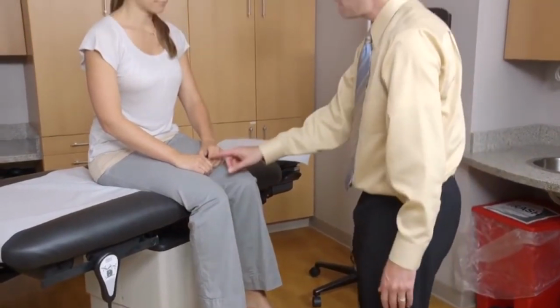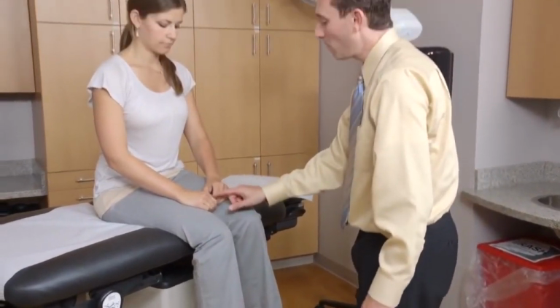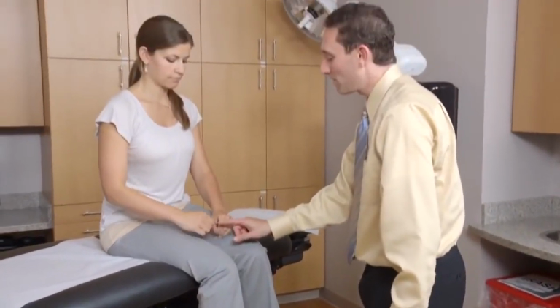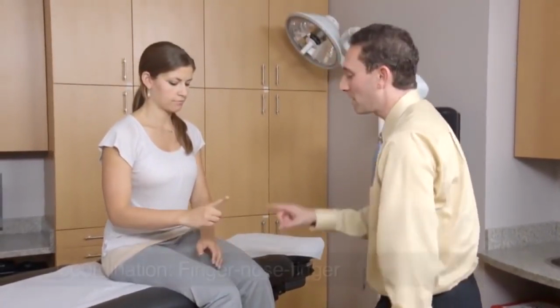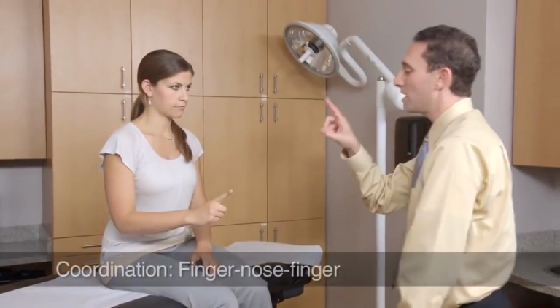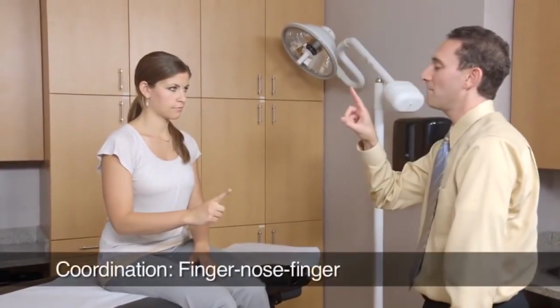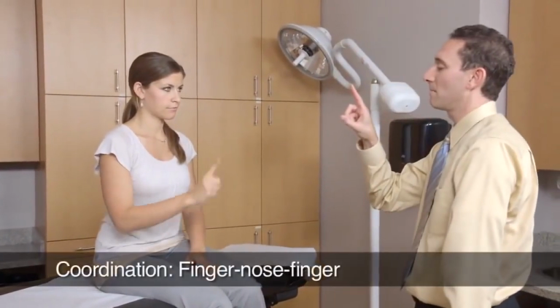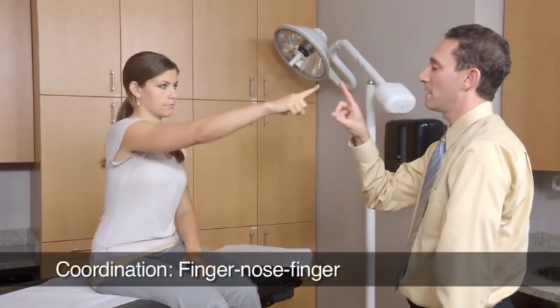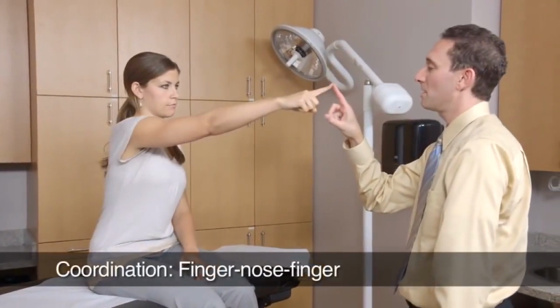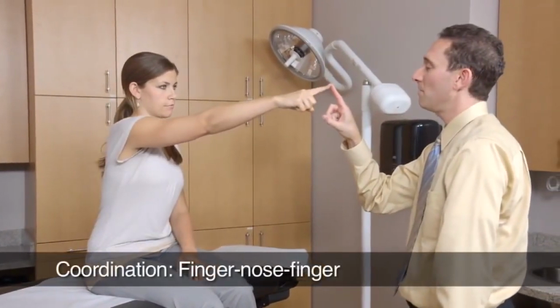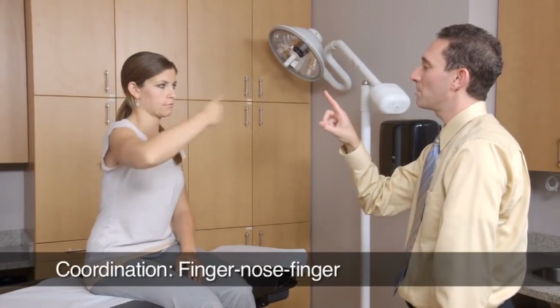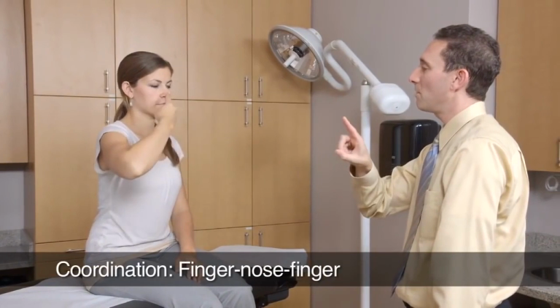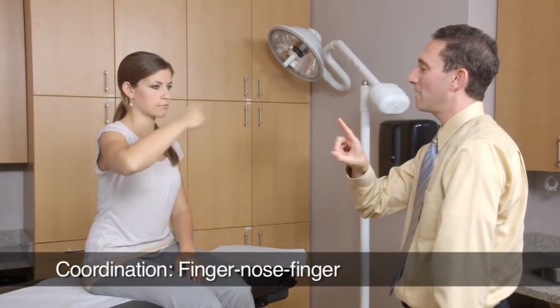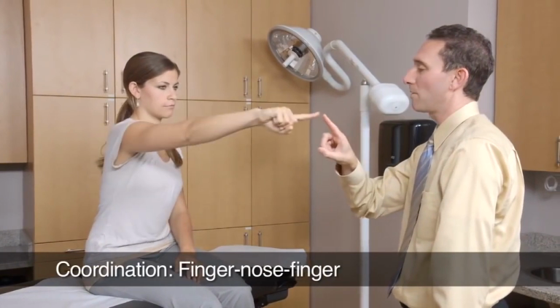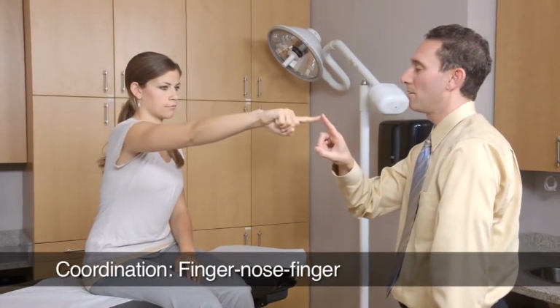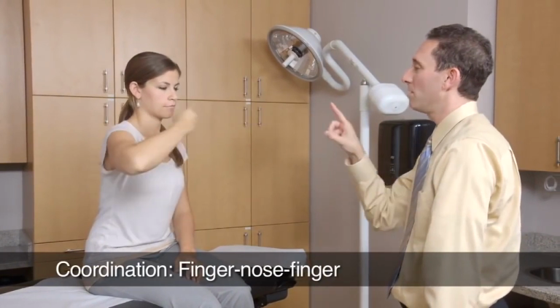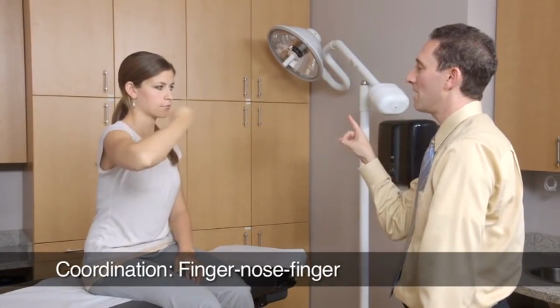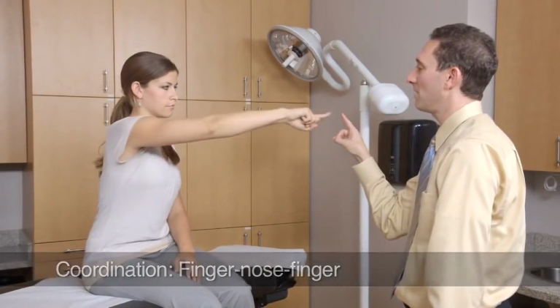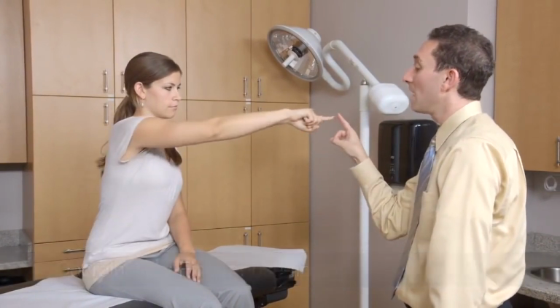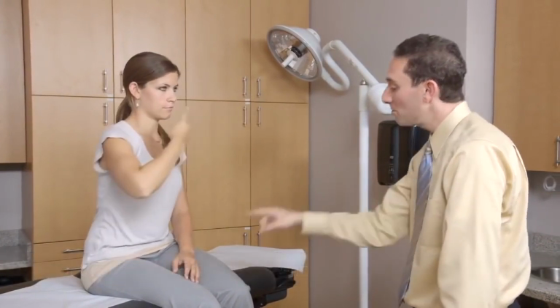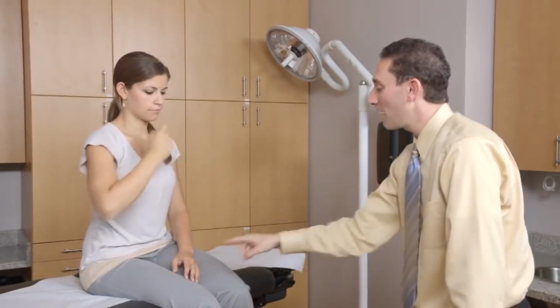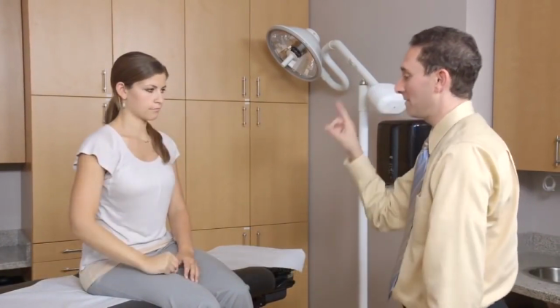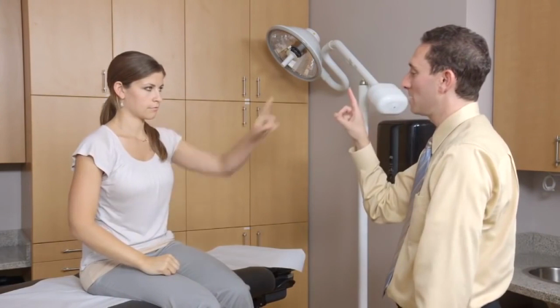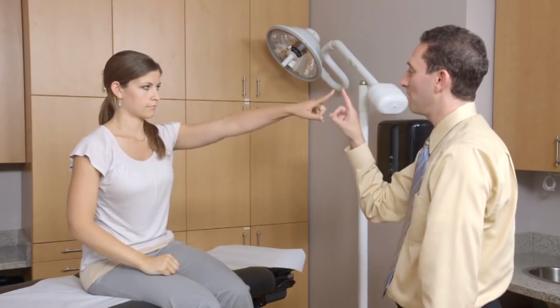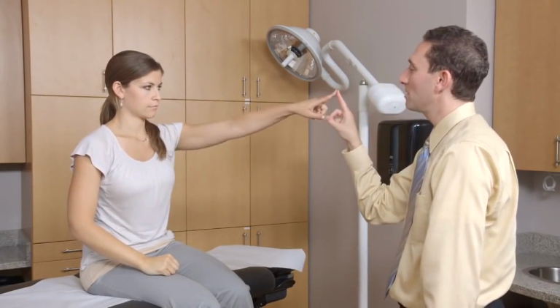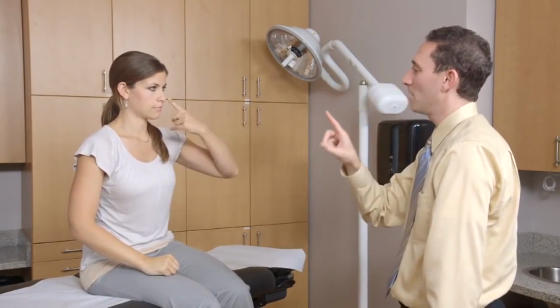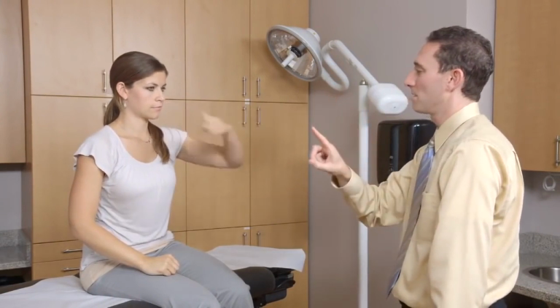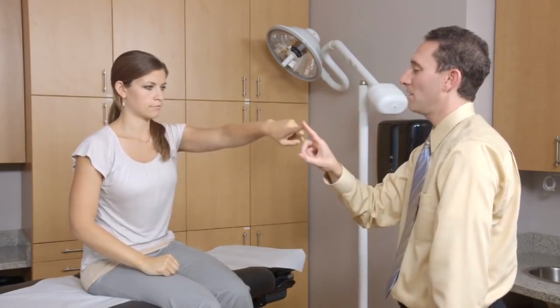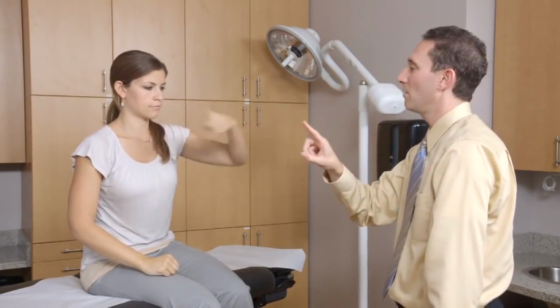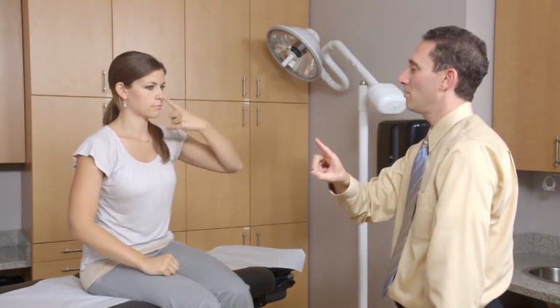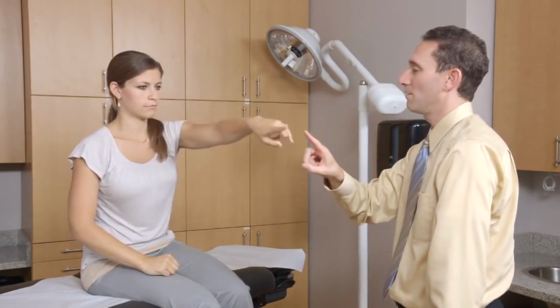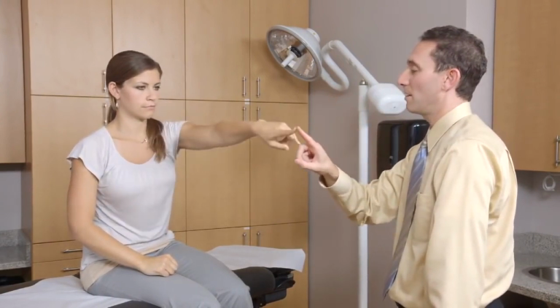Make a pointer with this finger and touch my finger. Touch the tip of your nose, and then go back and forth. Your nose and my finger. Let's do it with the left hand. Touch my finger, touch your nose. Finger, nose, finger.